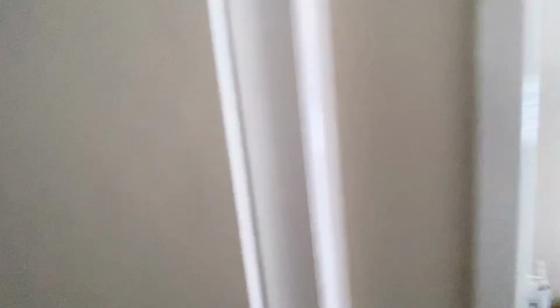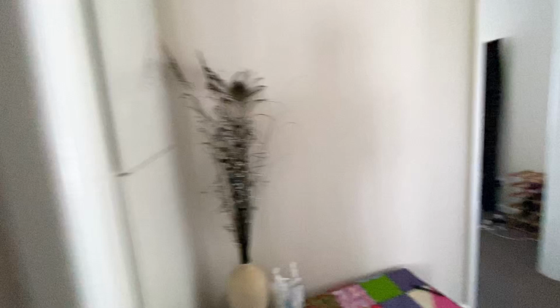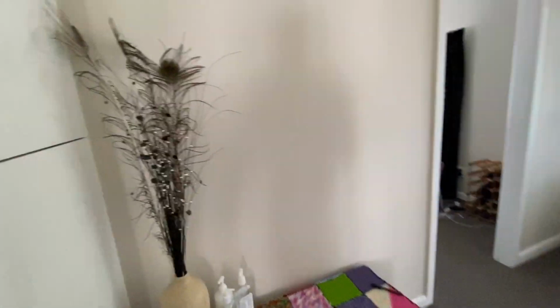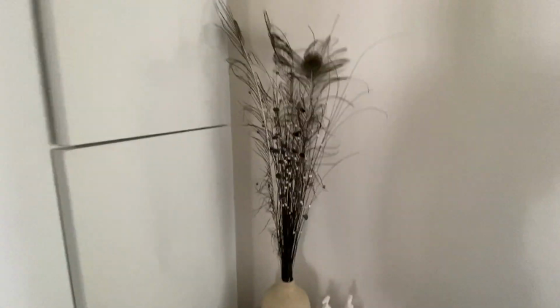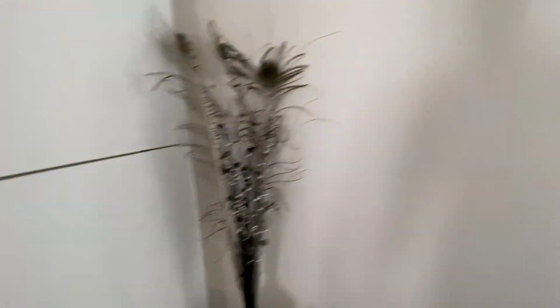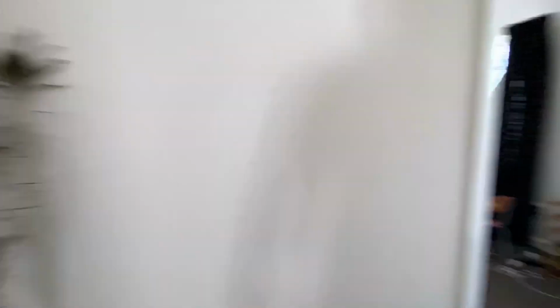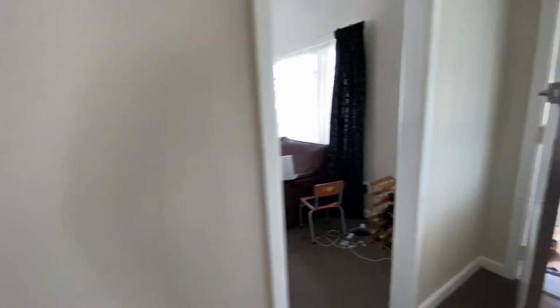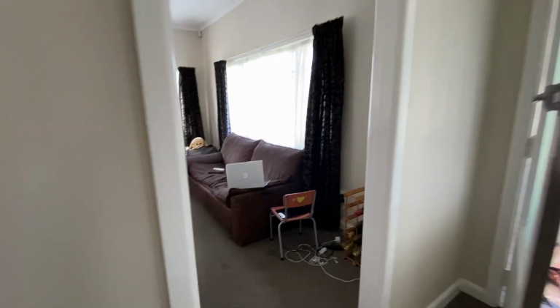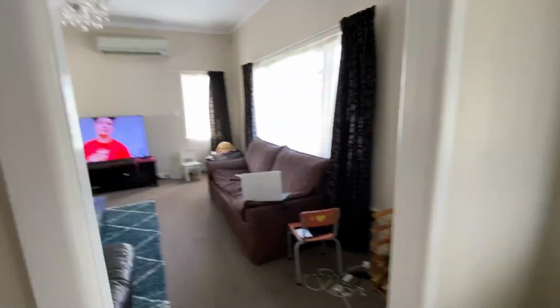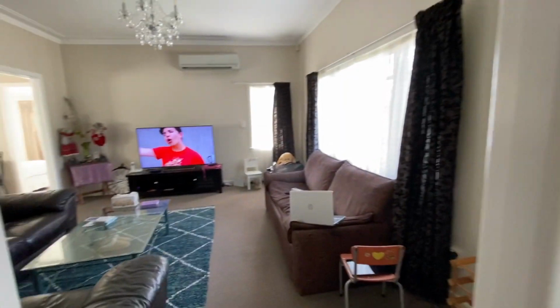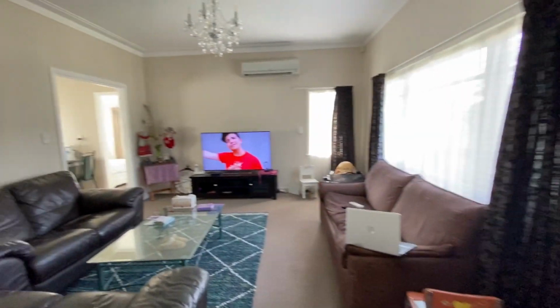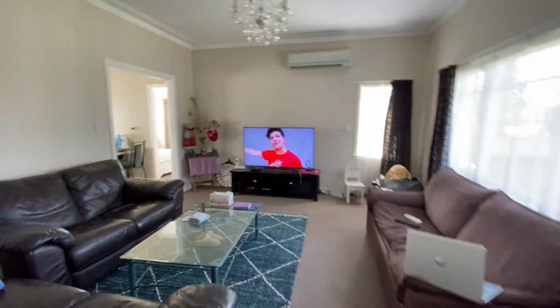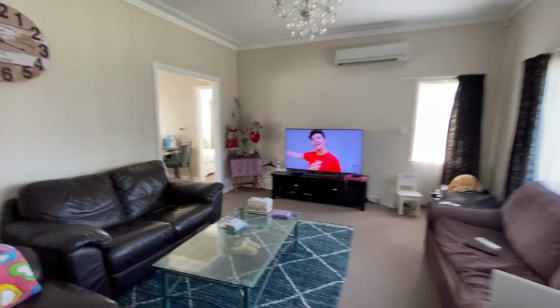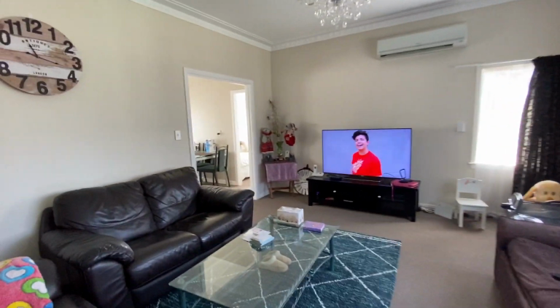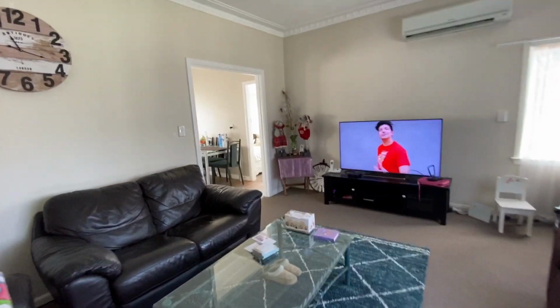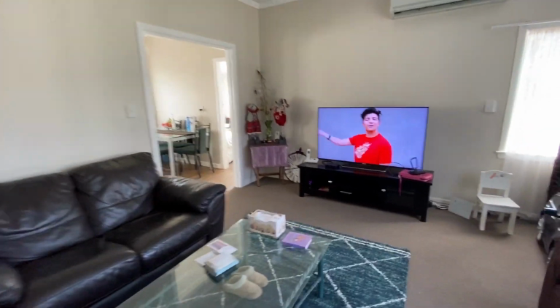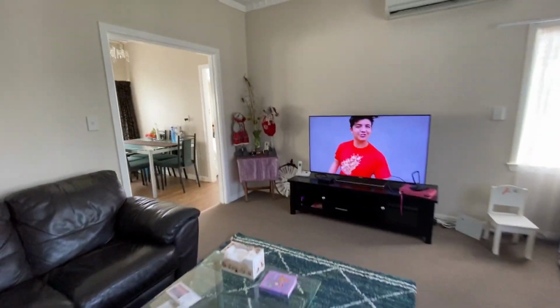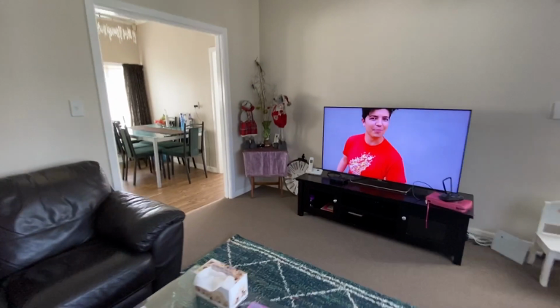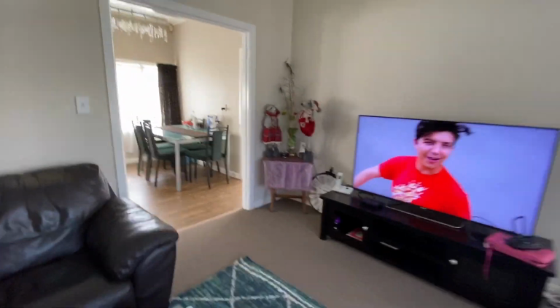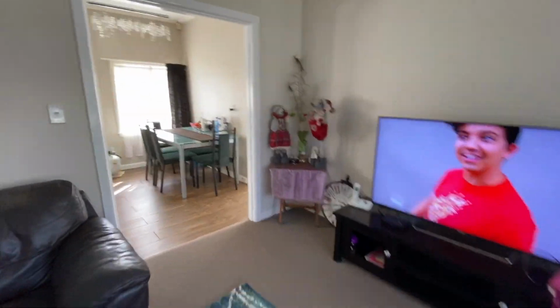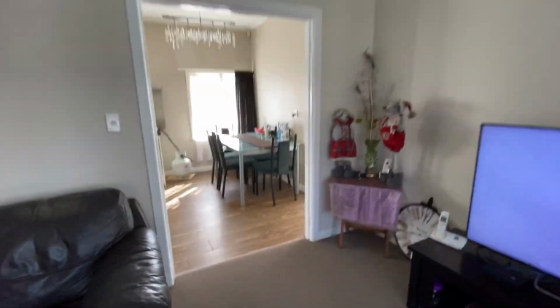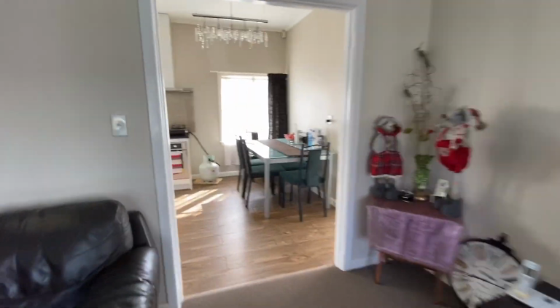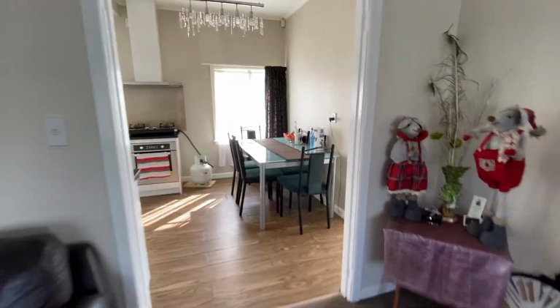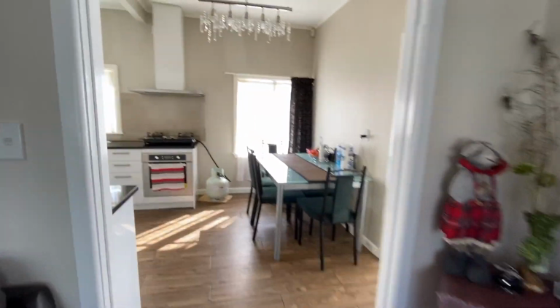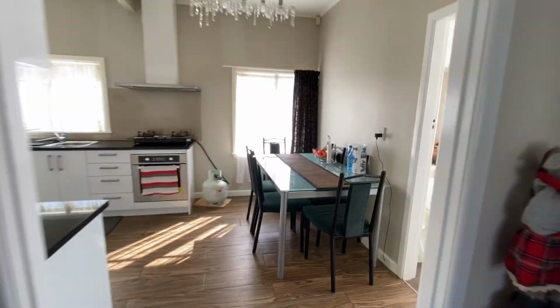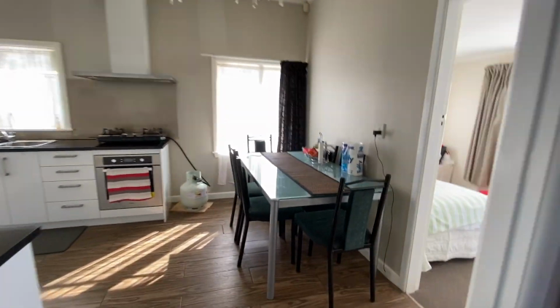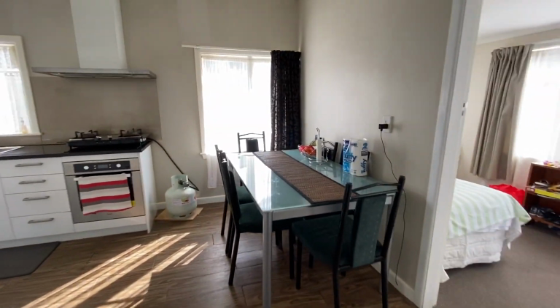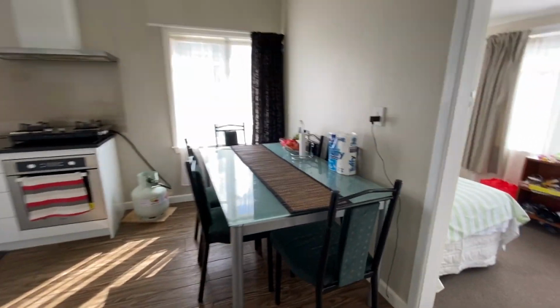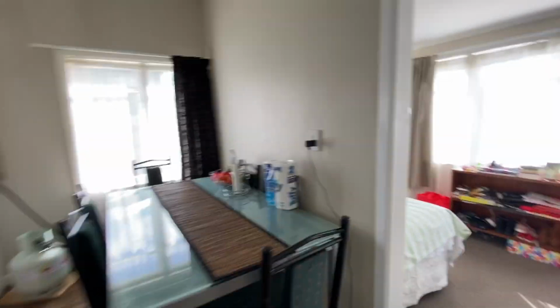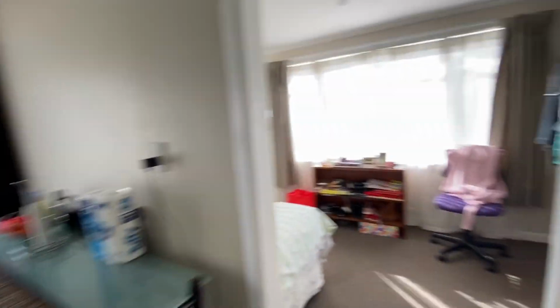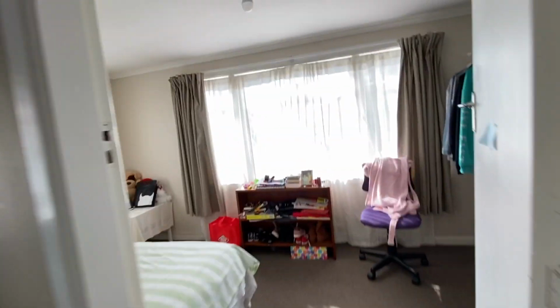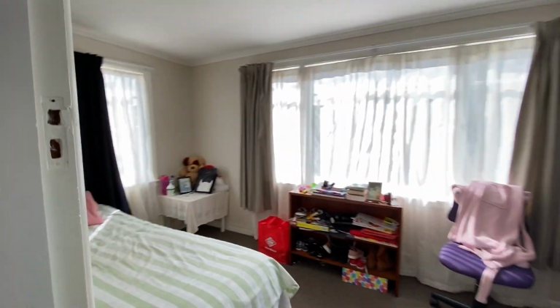Shower, got a toilet over there as well. Lounge, dining, another bedroom over here.